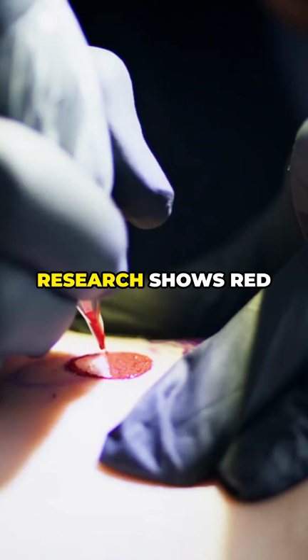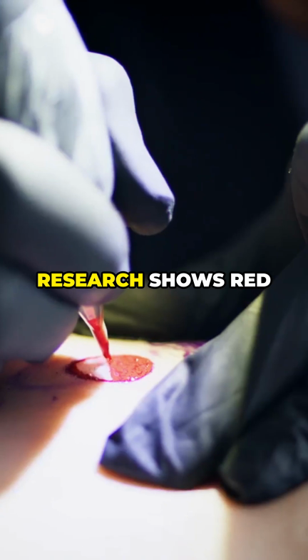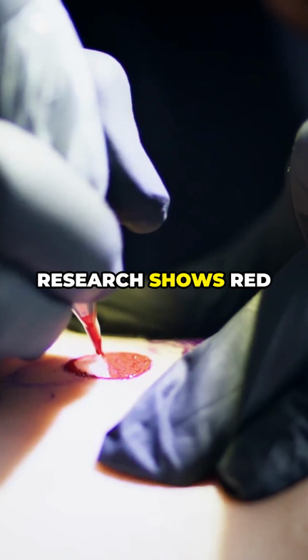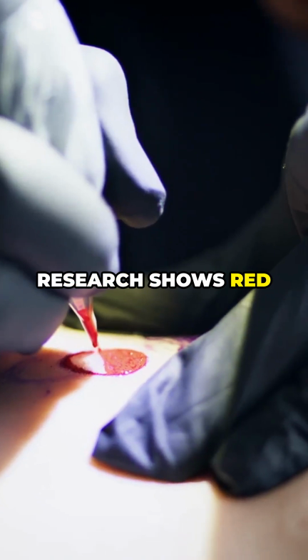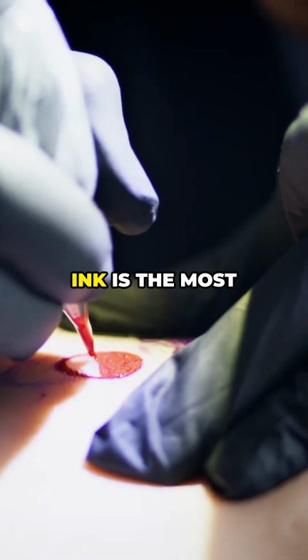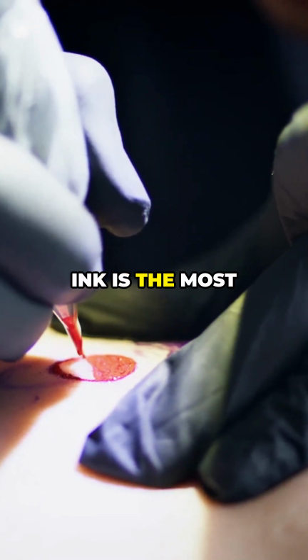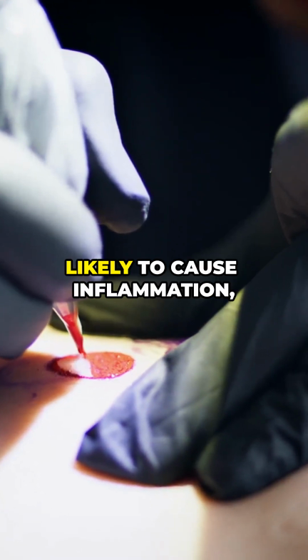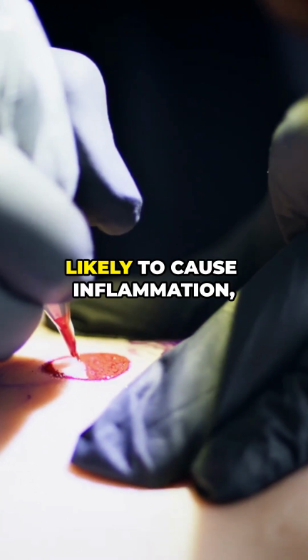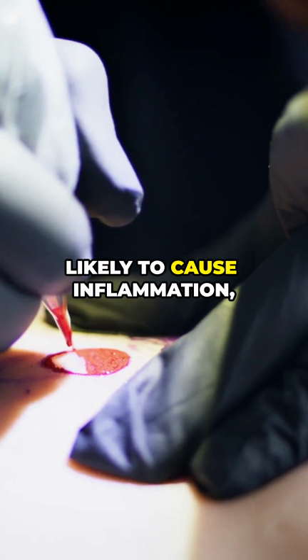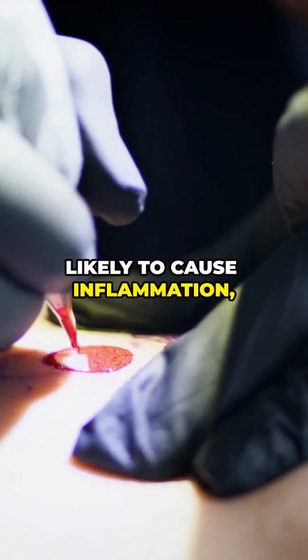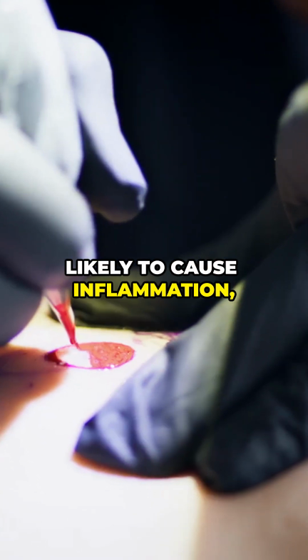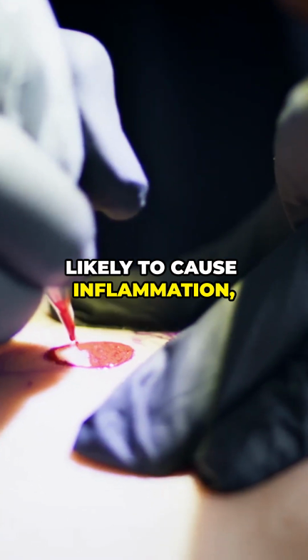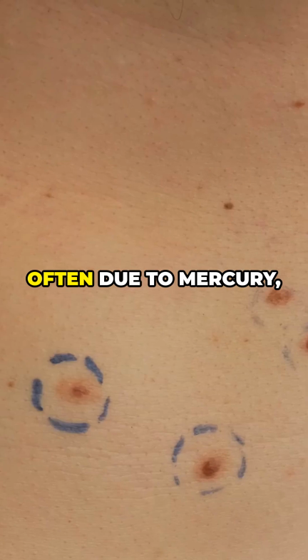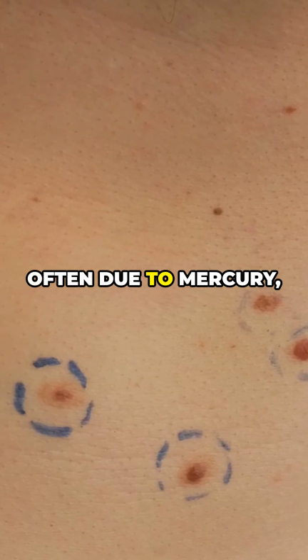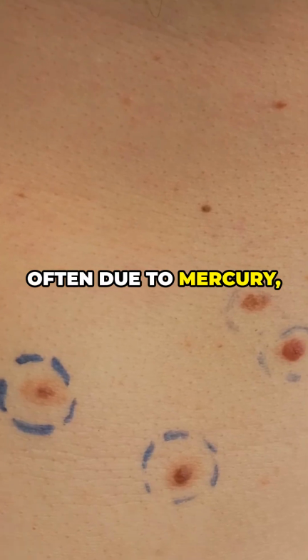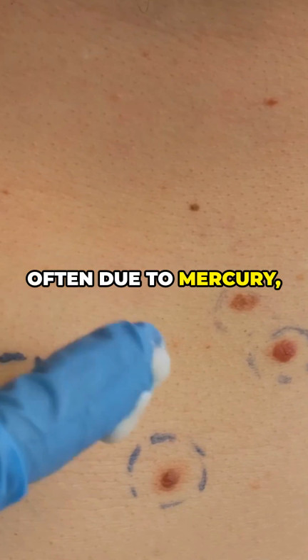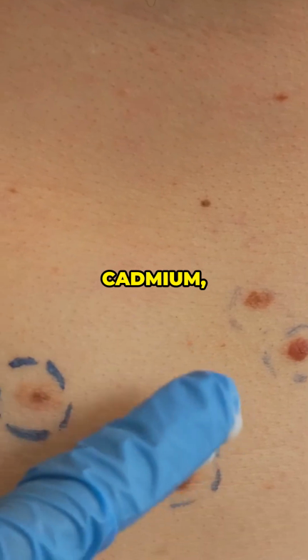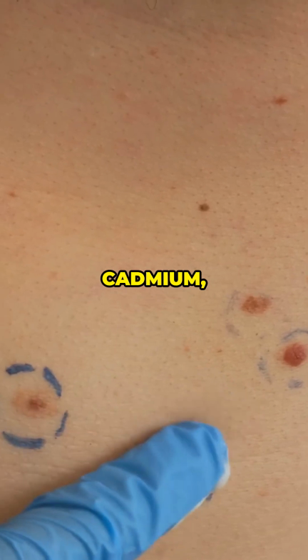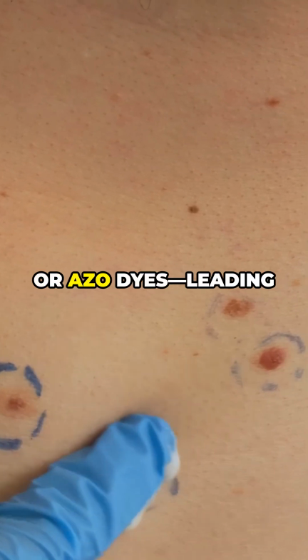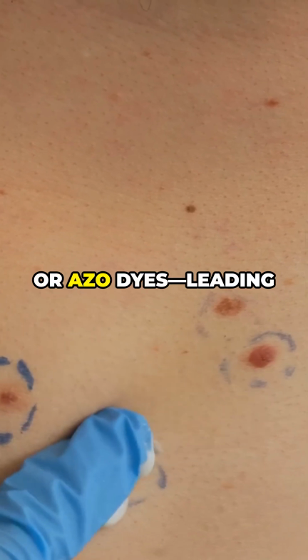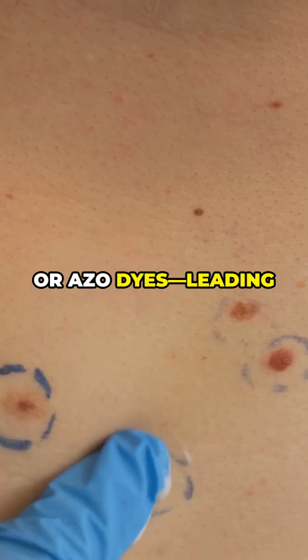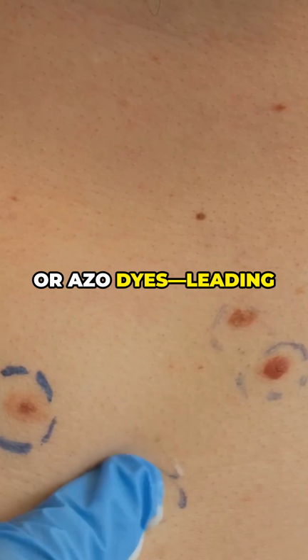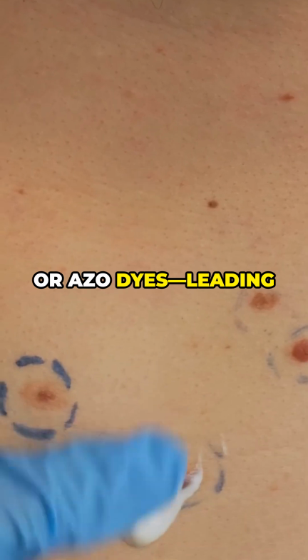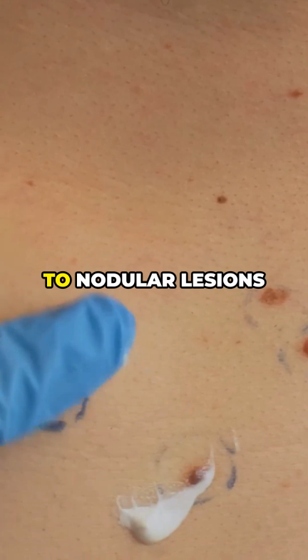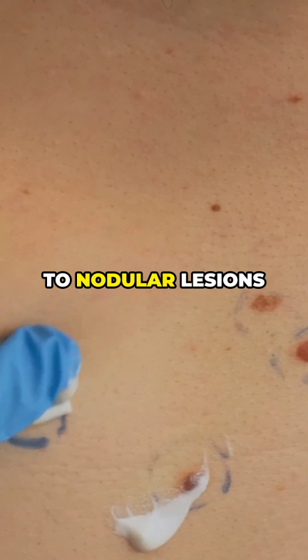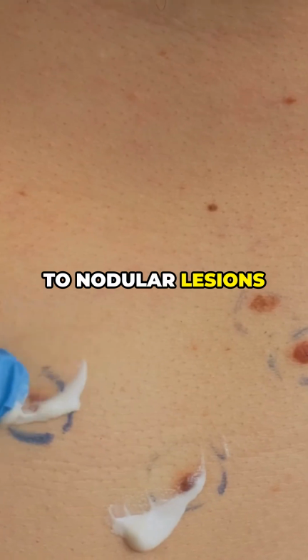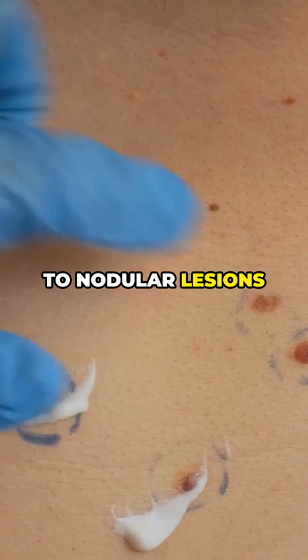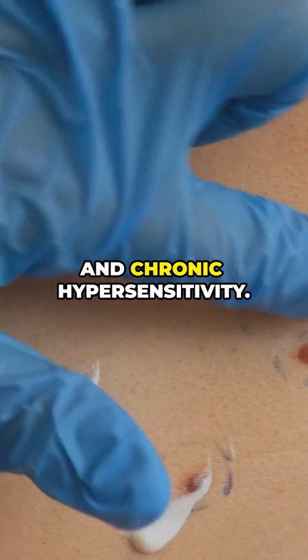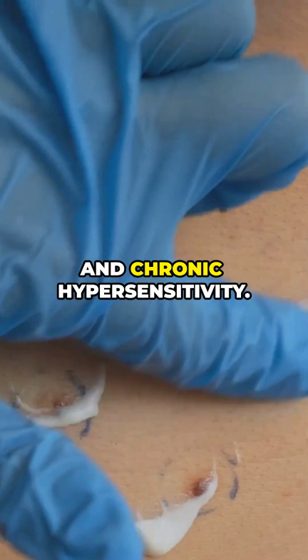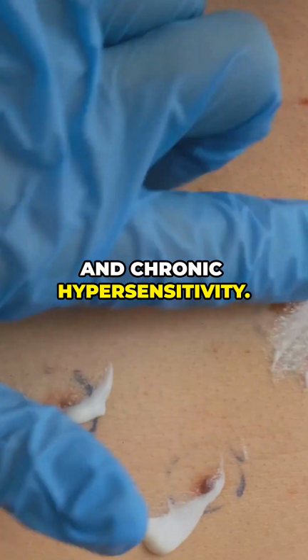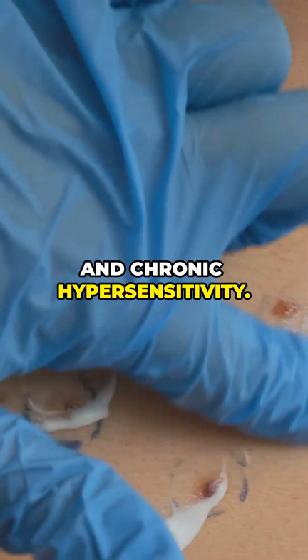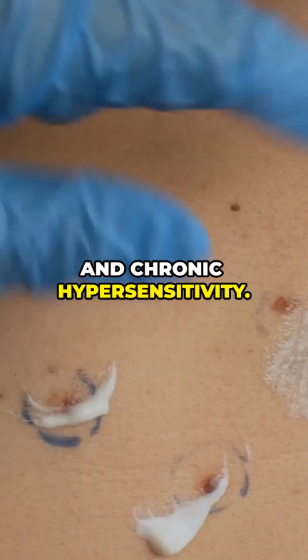Research shows red ink is the most likely to cause inflammation, often due to mercury, cadmium or azo dyes, leading to nodular lesions and chronic hypersensitivity.